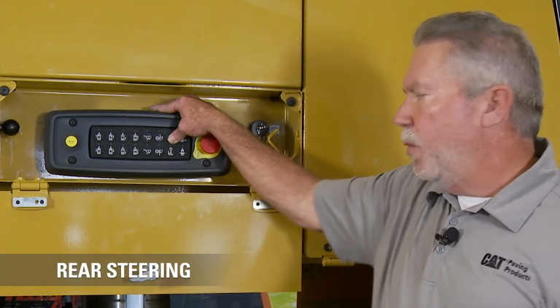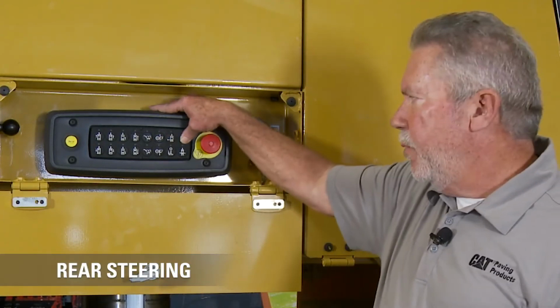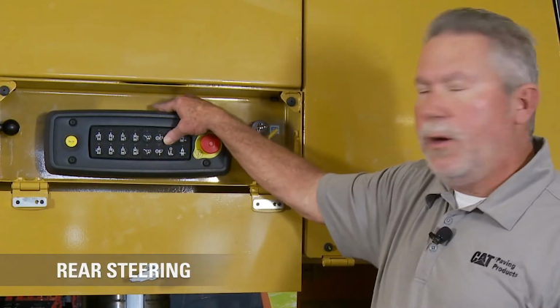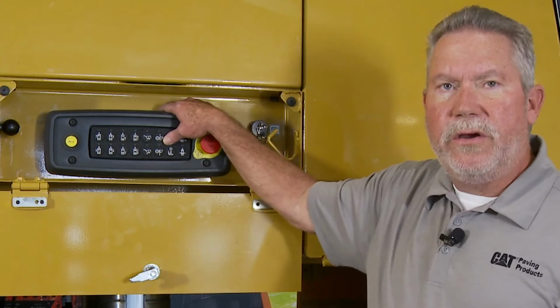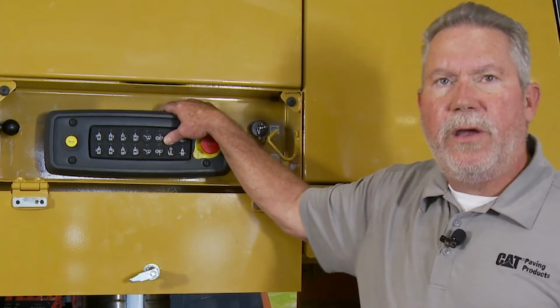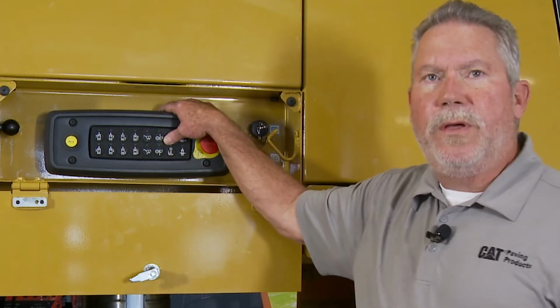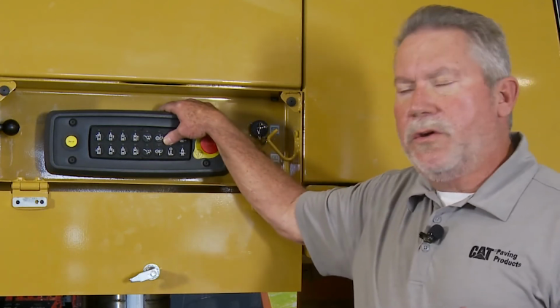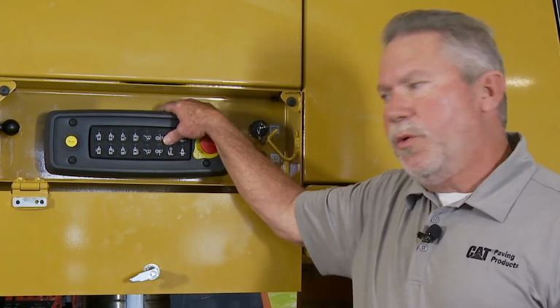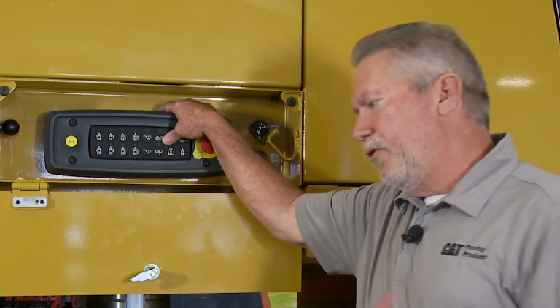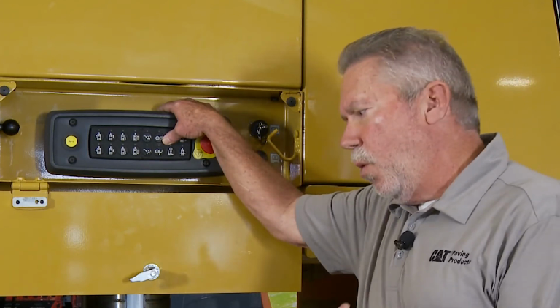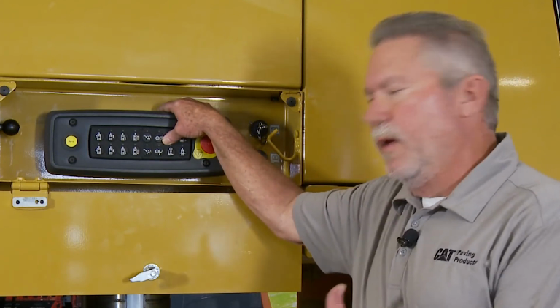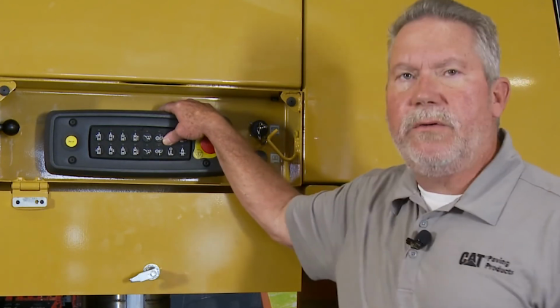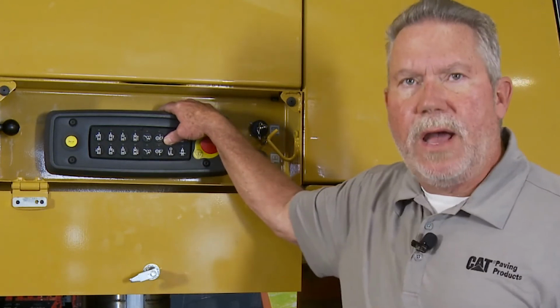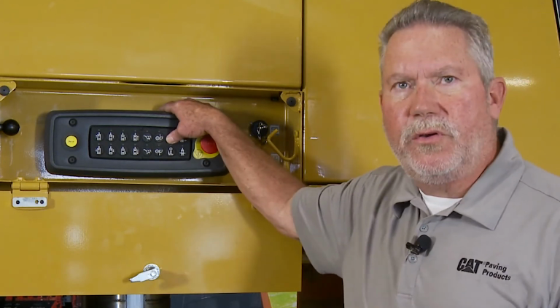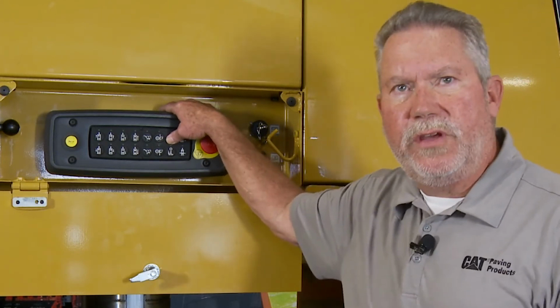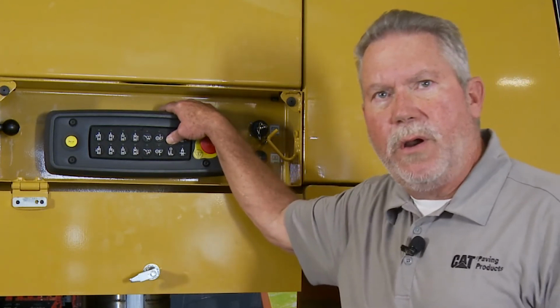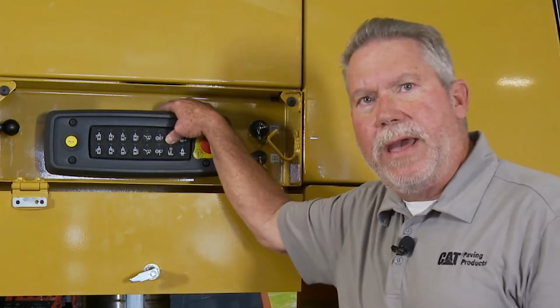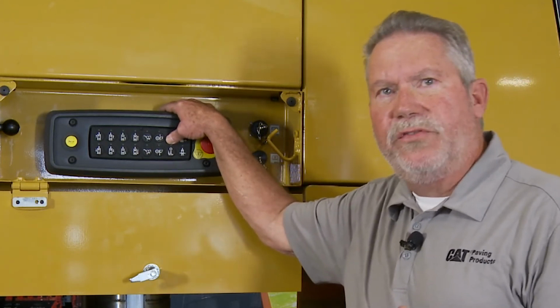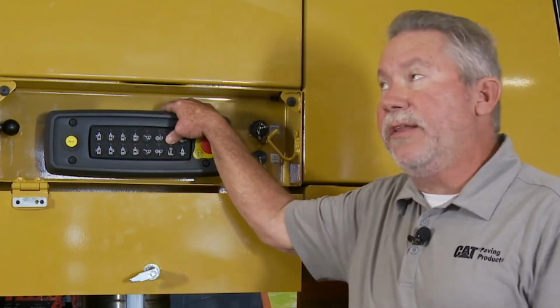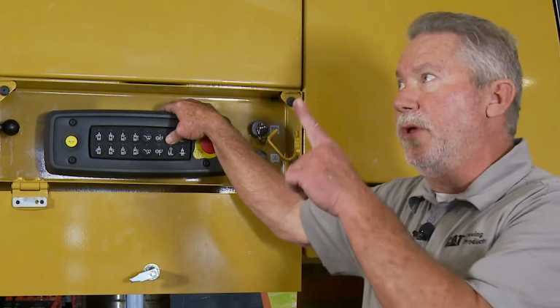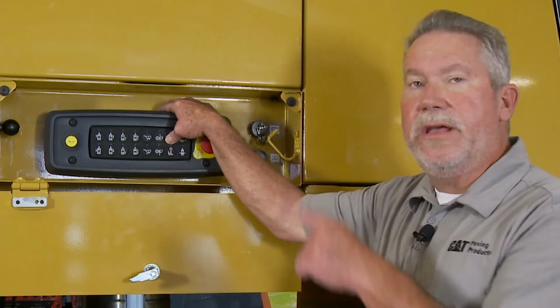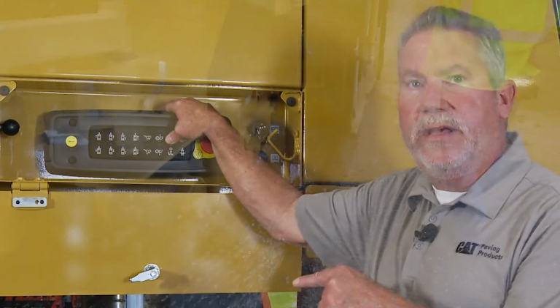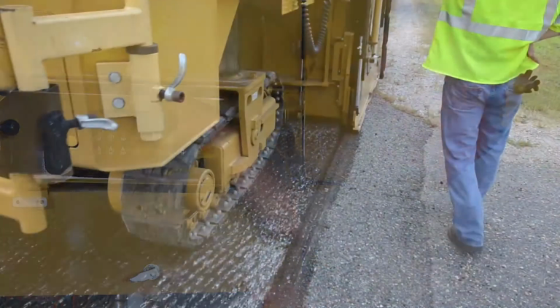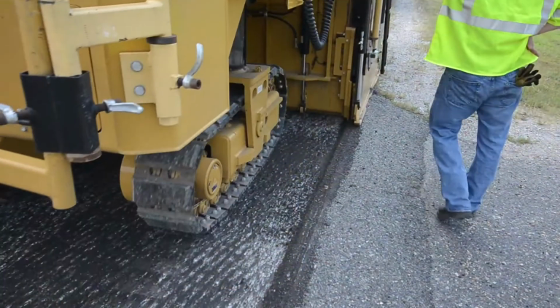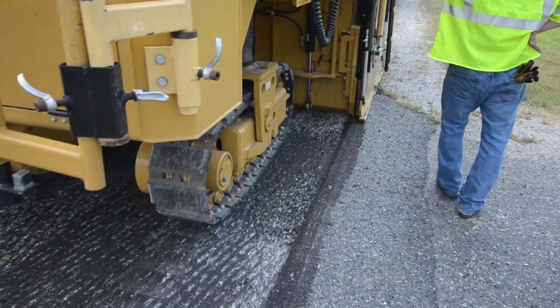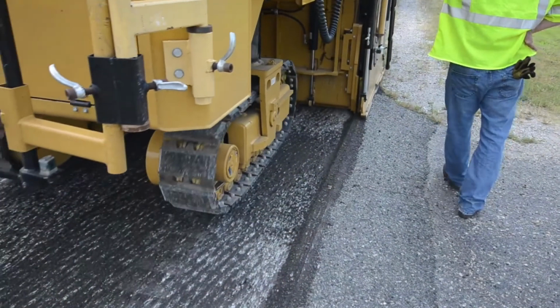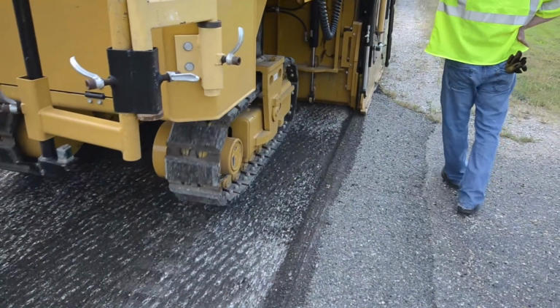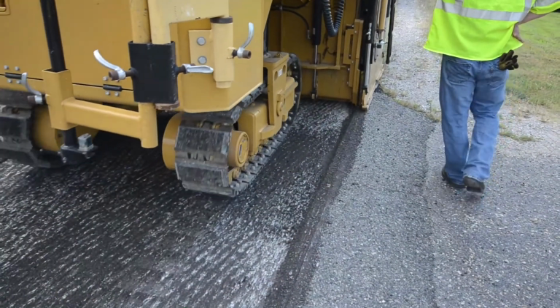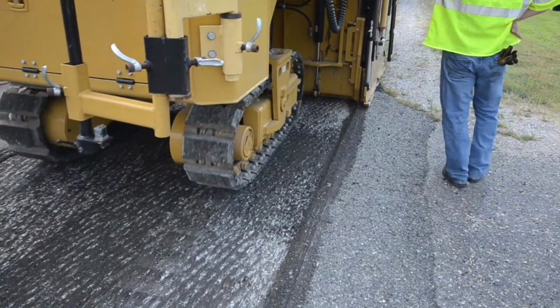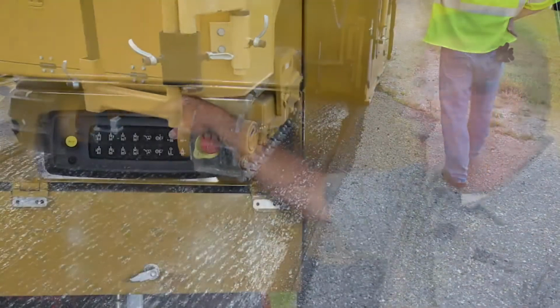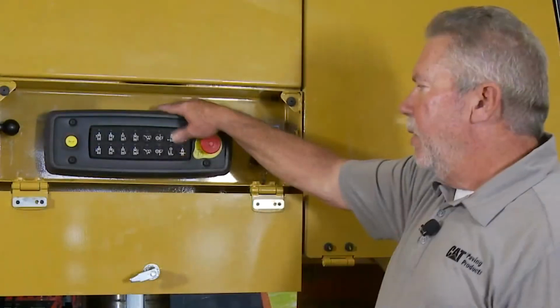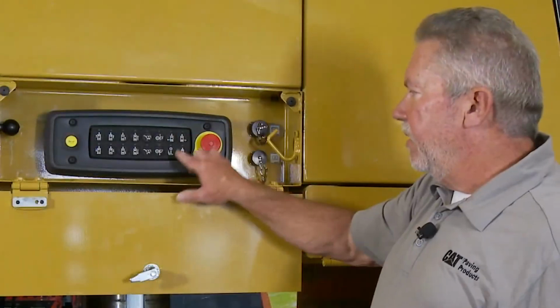Normally the top operator will handle rear steer, but we put it down here to help the crew as a whole get around obstacles — getting around manholes and things like that where the operator can't see it. I can see it down here as a ground guy.